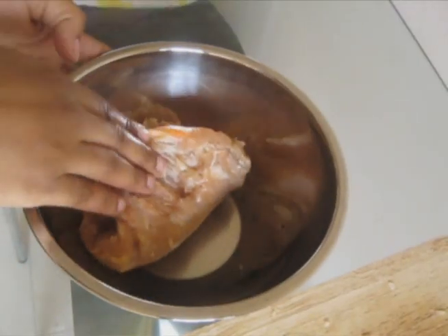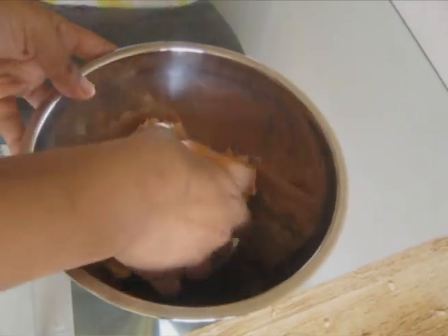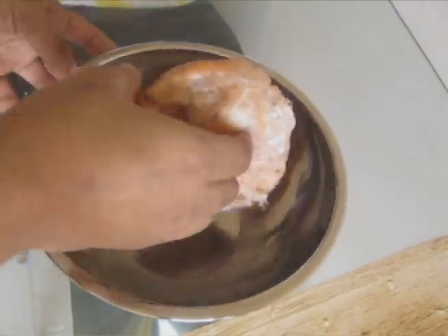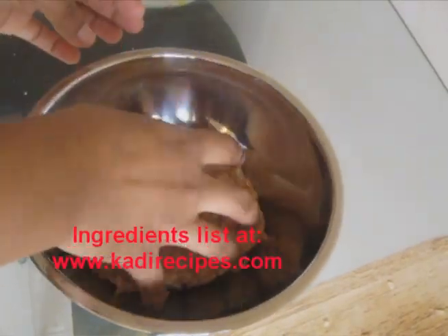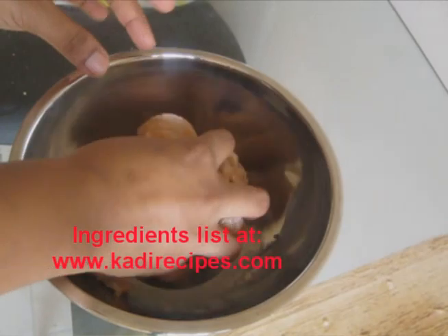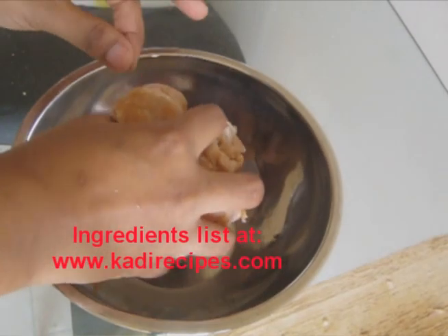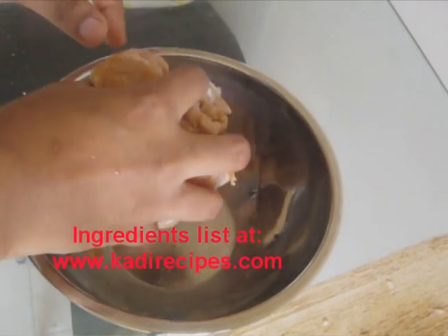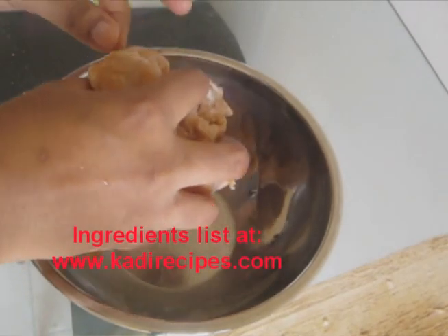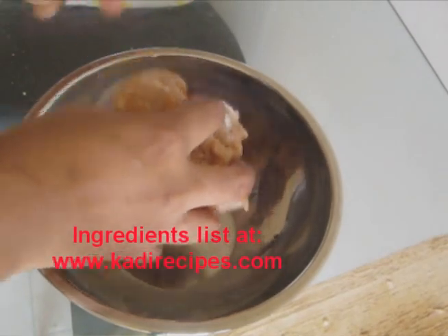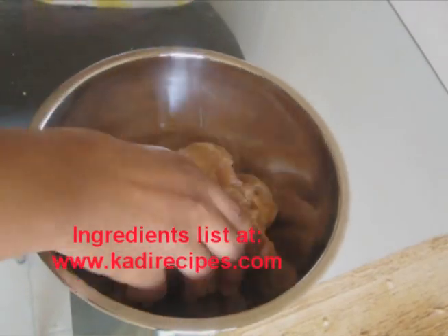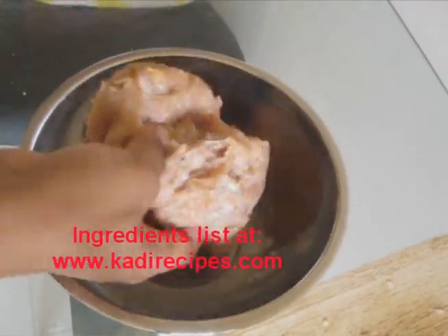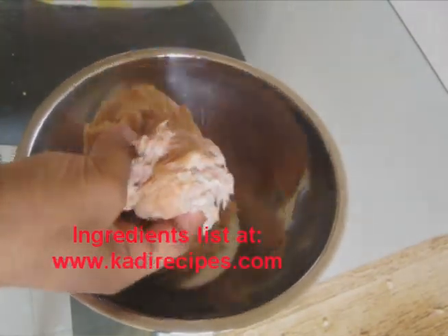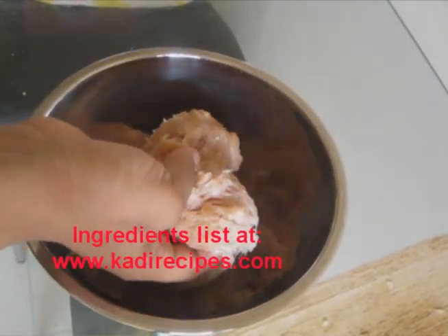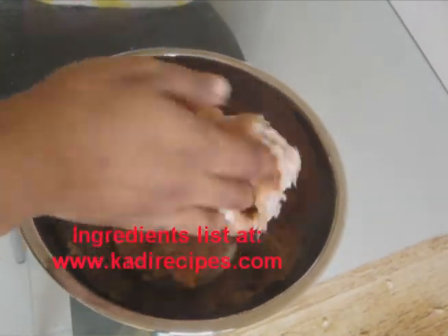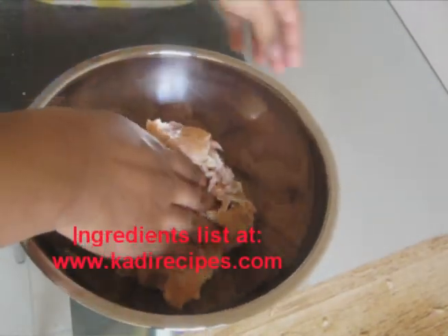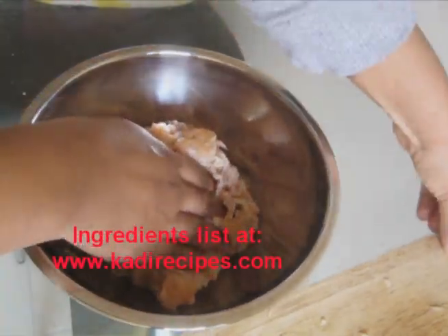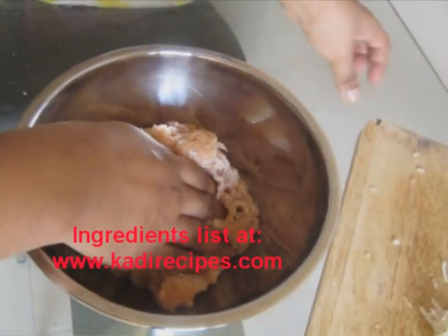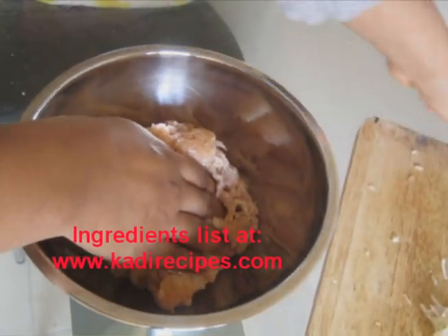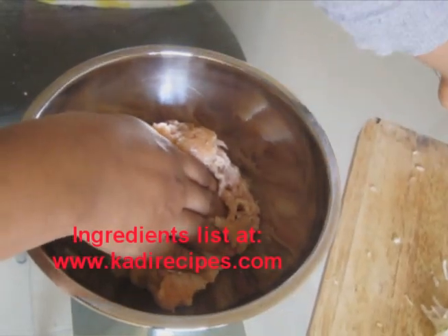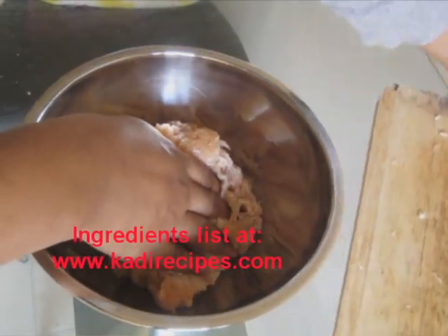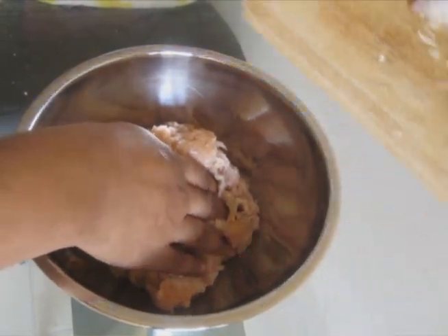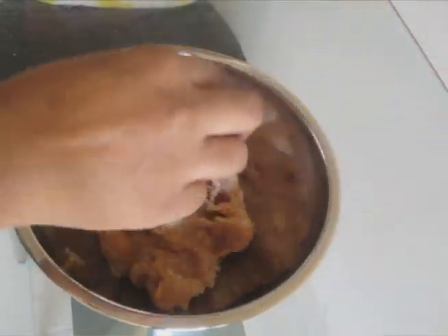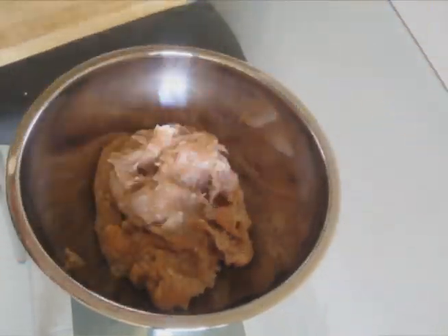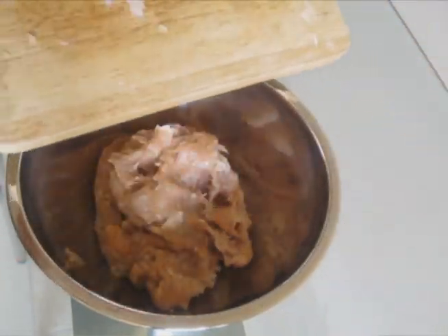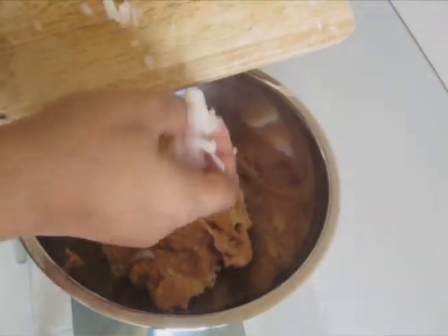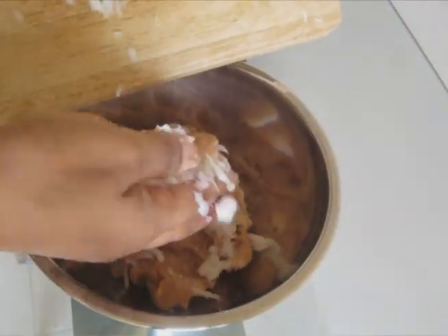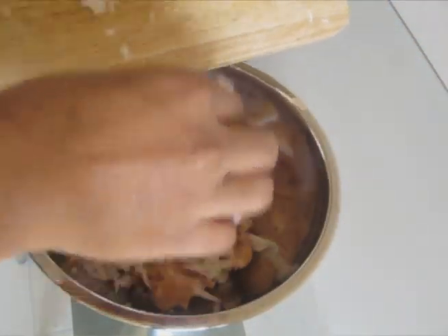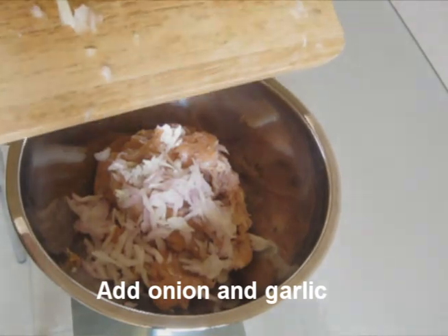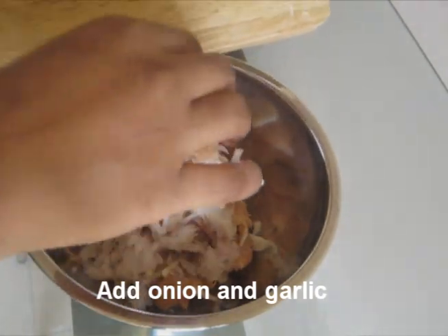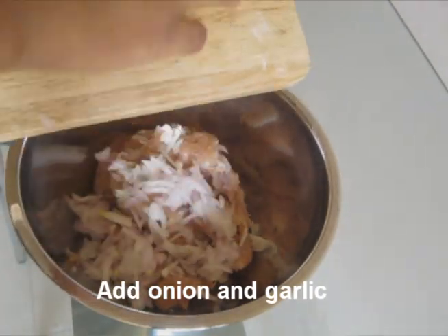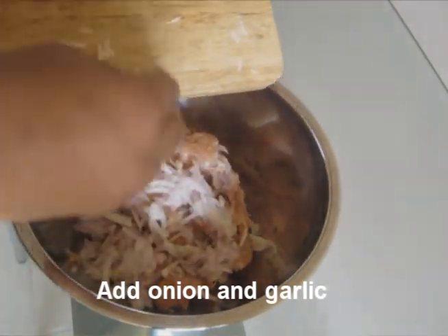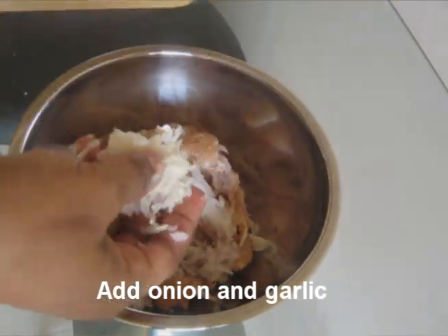For the ingredient list, please visit my website. The first step is to season the sausage. You can use any kind of sausage. I'm going to use some ground chicken. Add the minced onion,